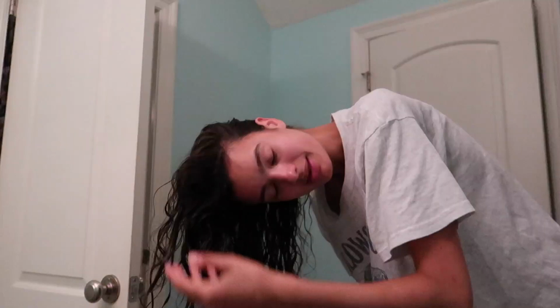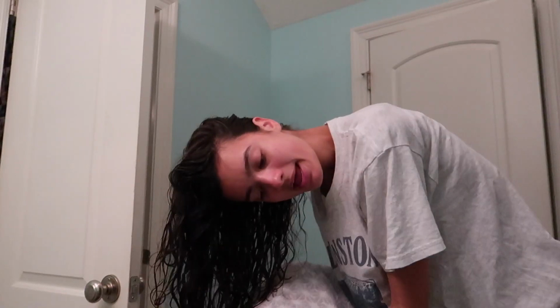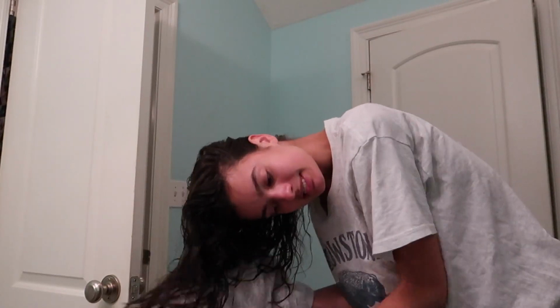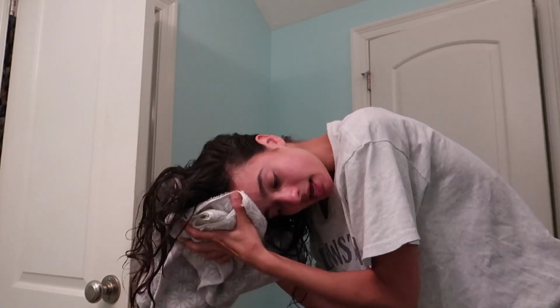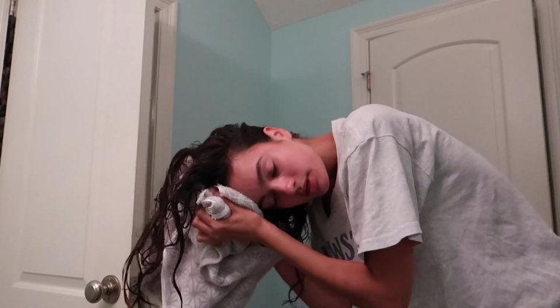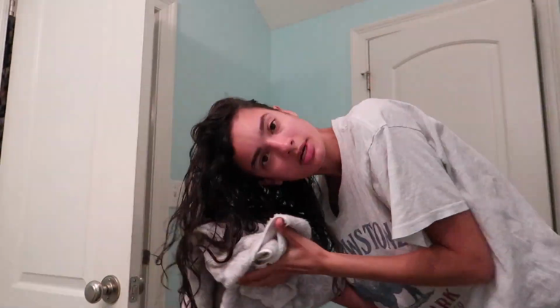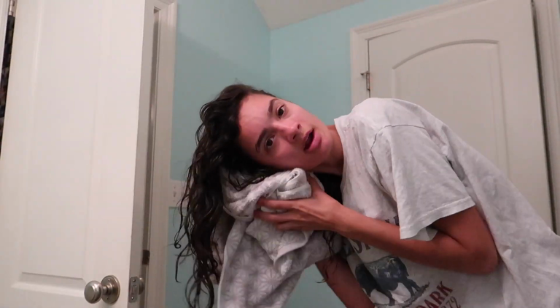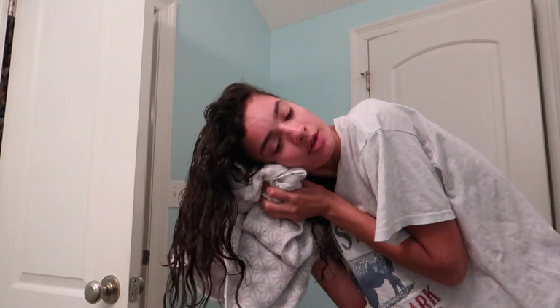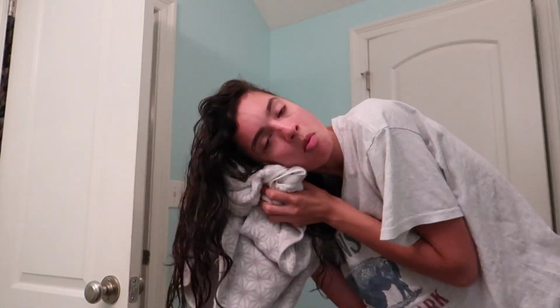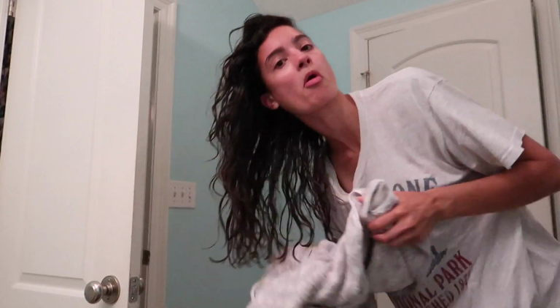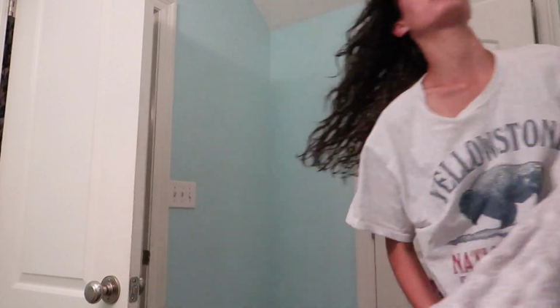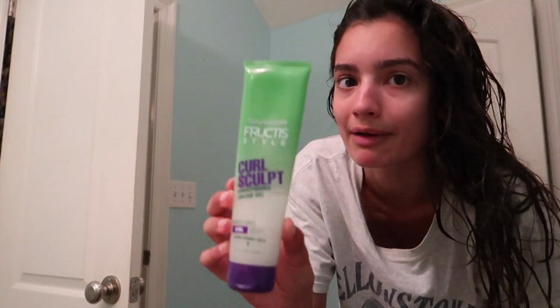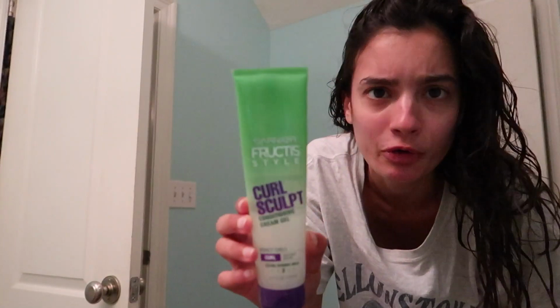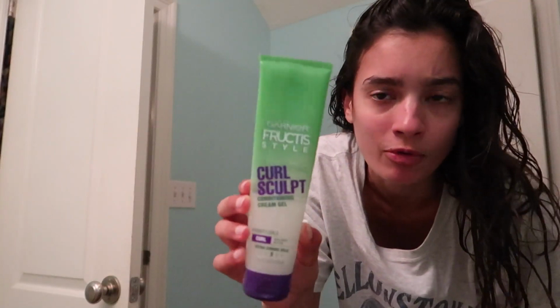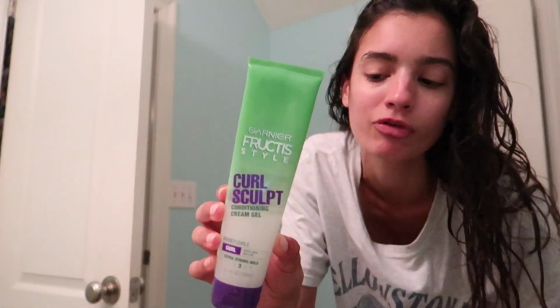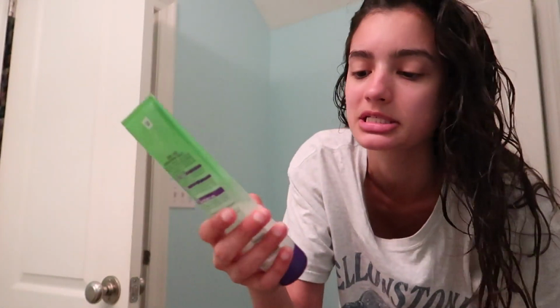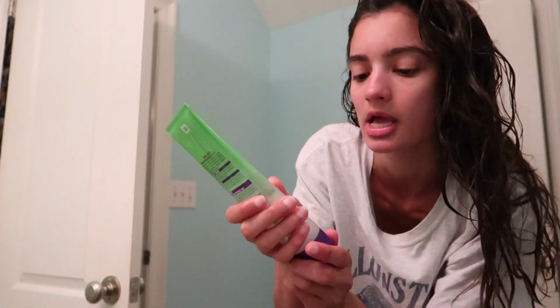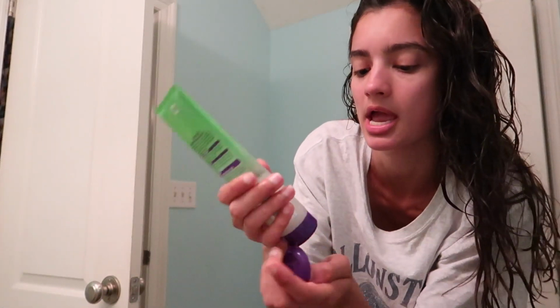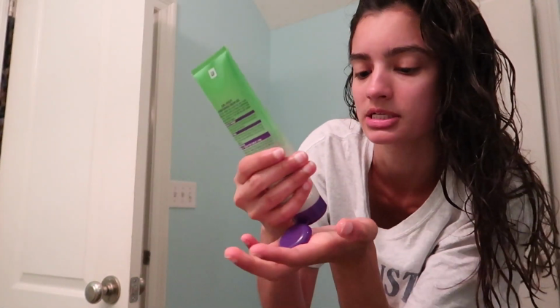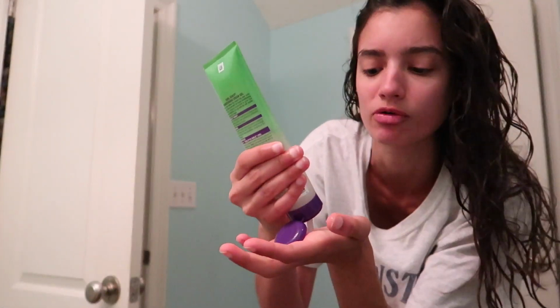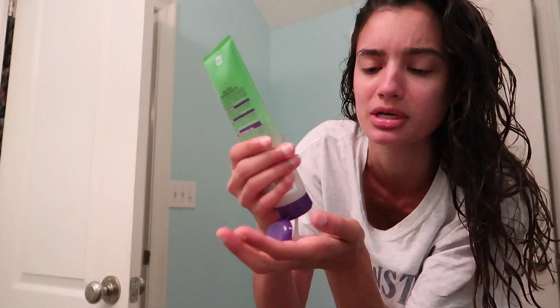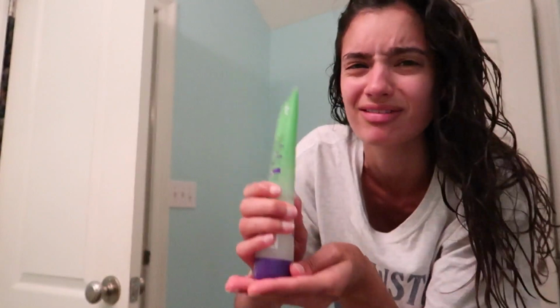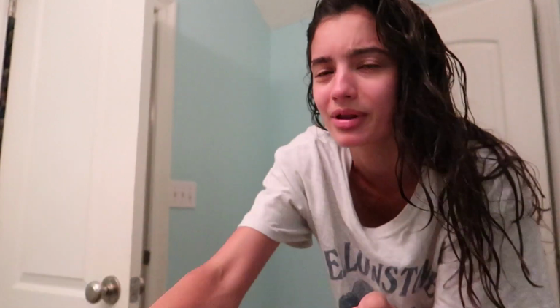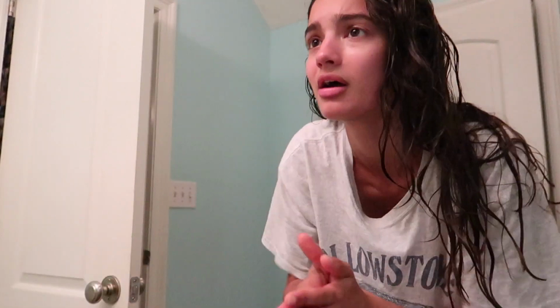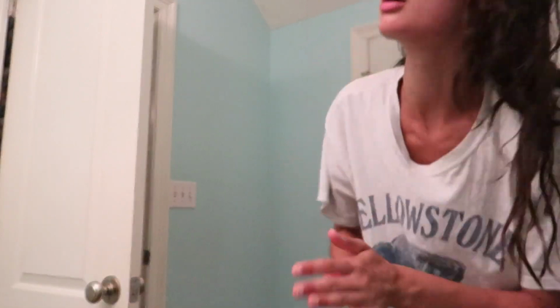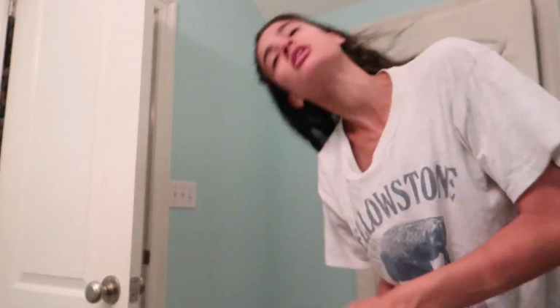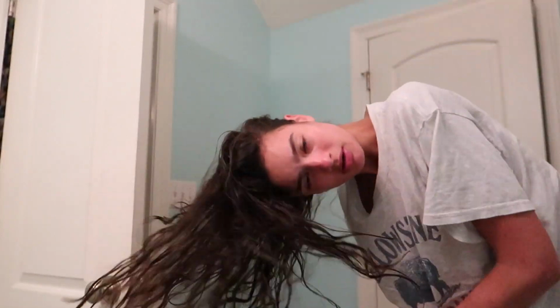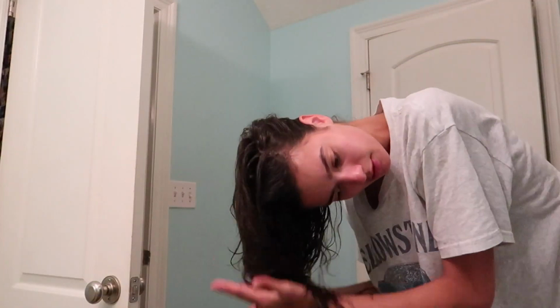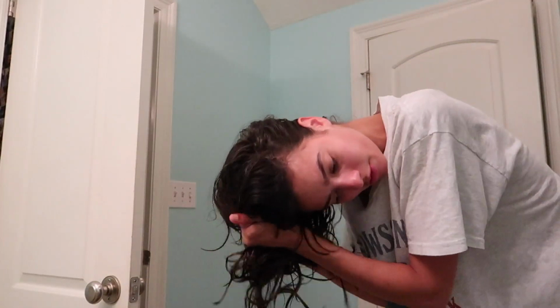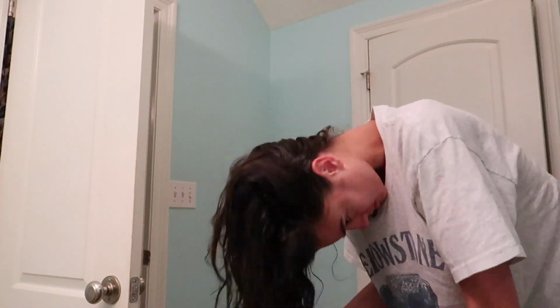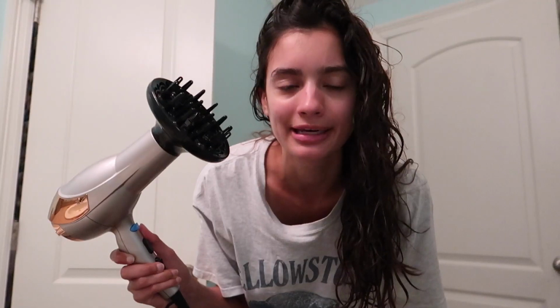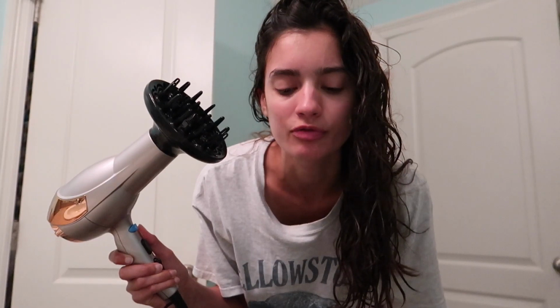Now my hair is damp, so we're gonna dry it off a little more. Then I have this cream from Garnier Fructis — I just kind of scrunch it to give it a little bit of curls. And now we diffuse.